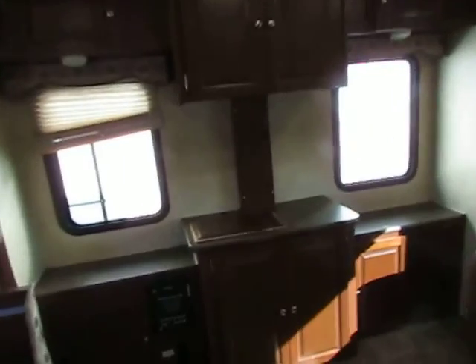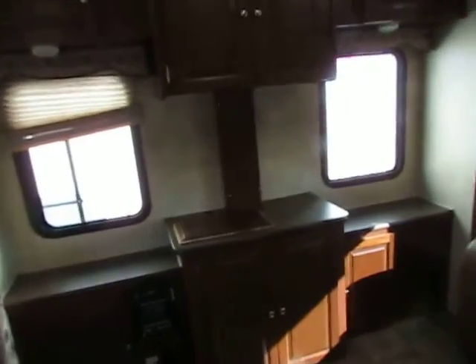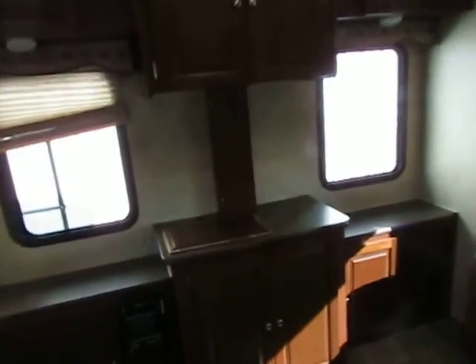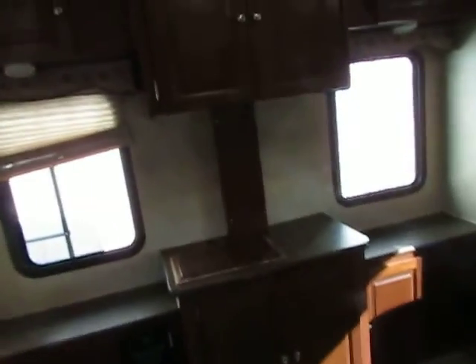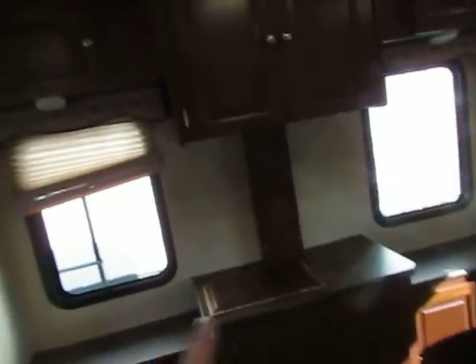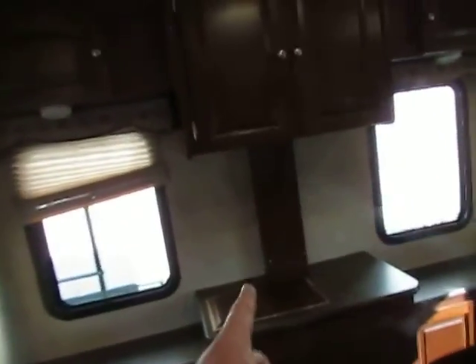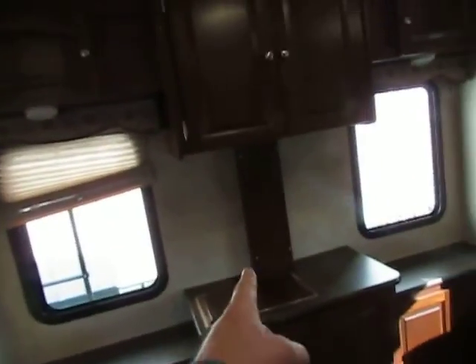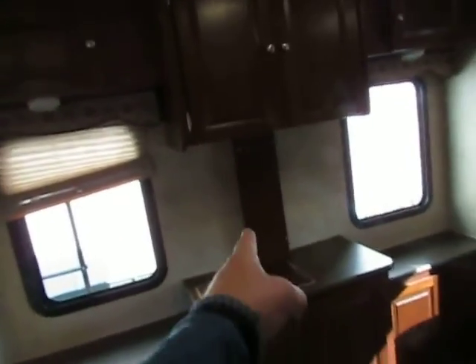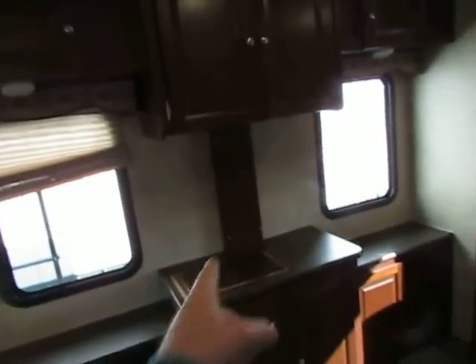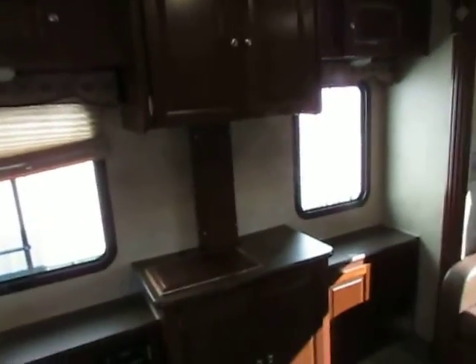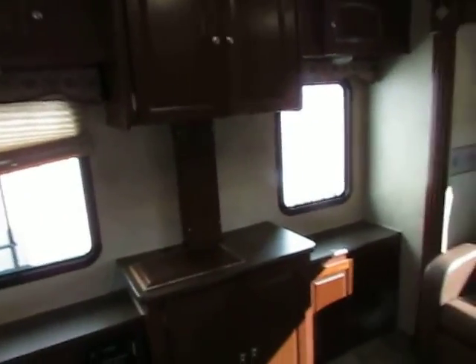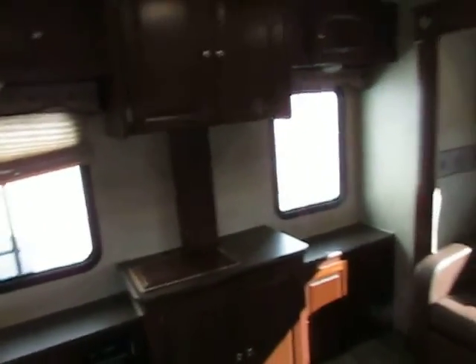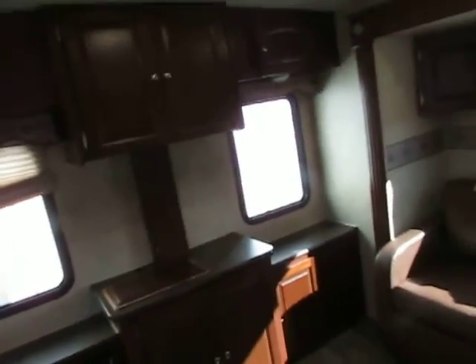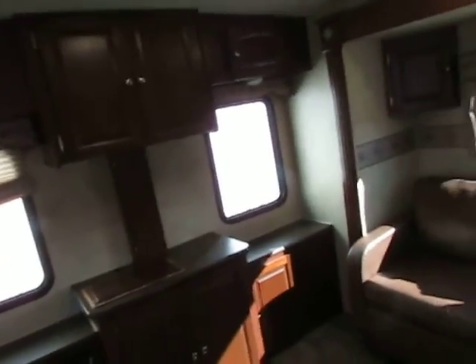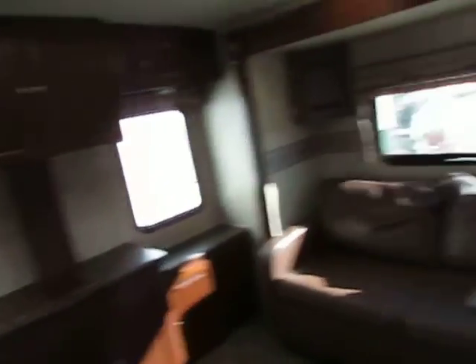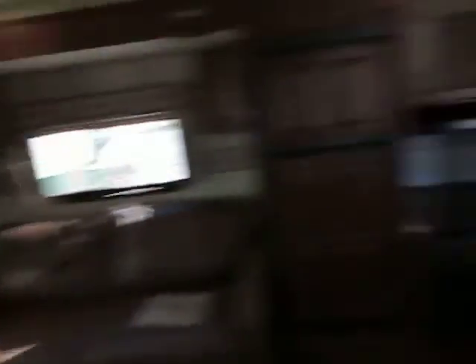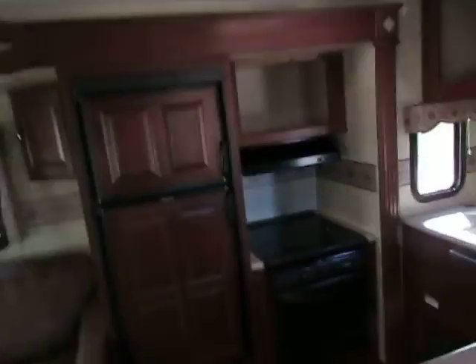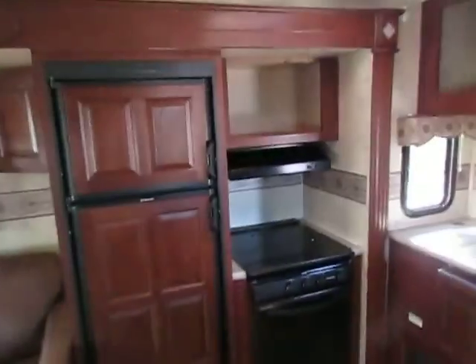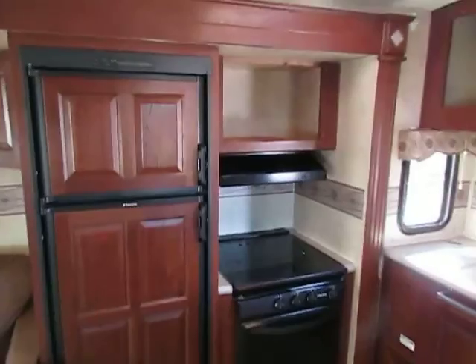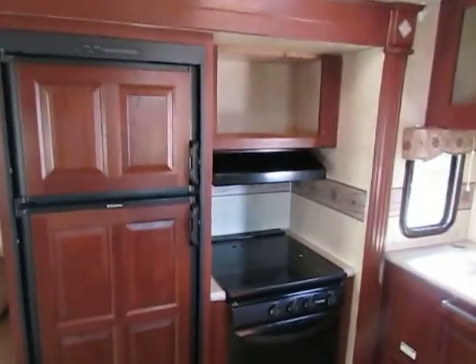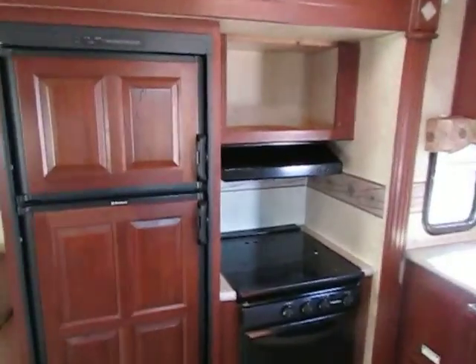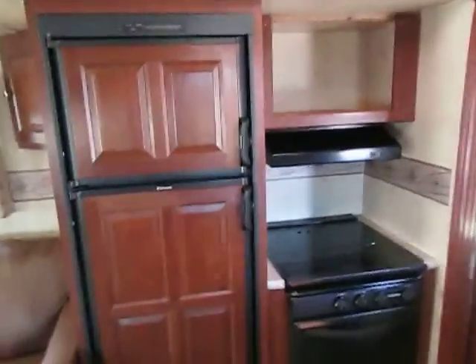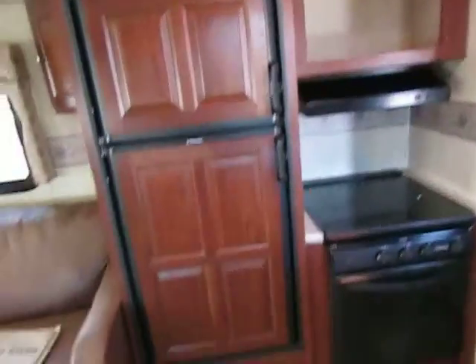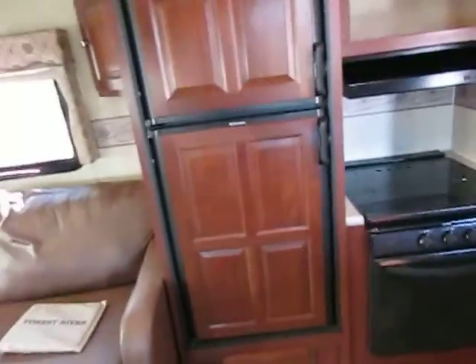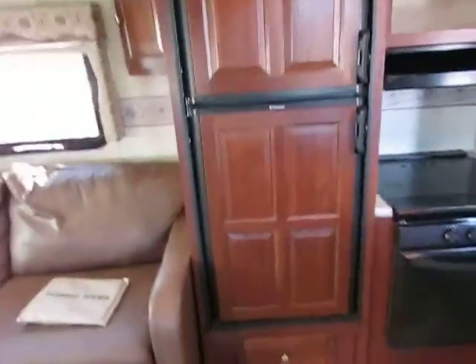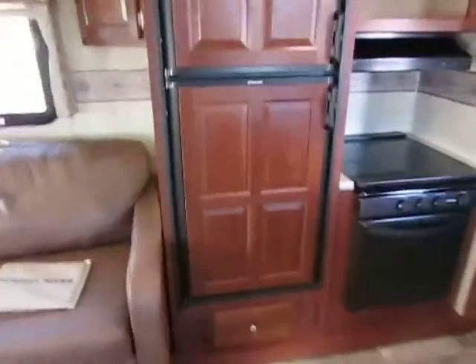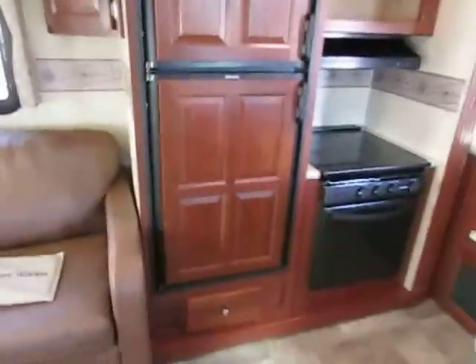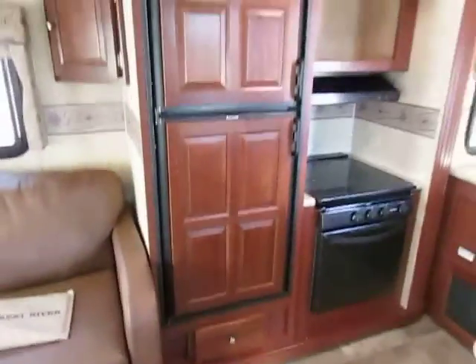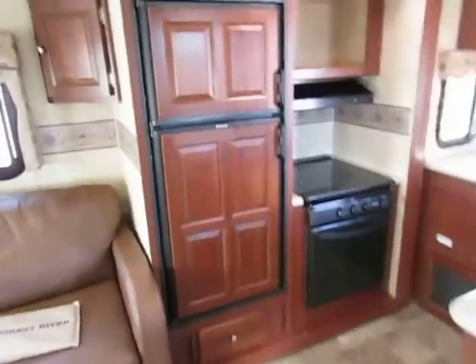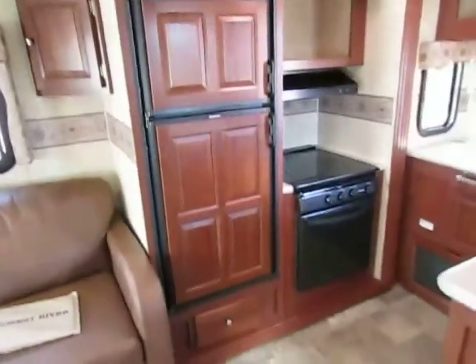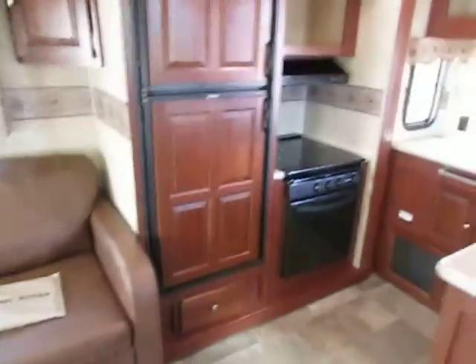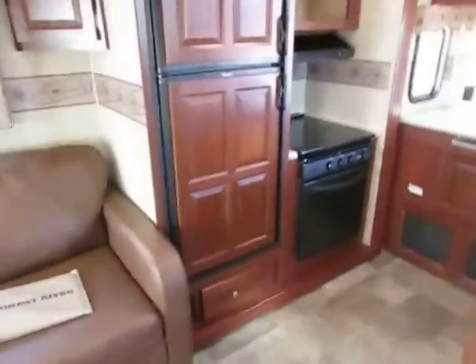Missing a couple of things — you can tell there was a TV there, but I got it with no TV. There is also no microwave. I don't know why they felt obligated to keep those, but they did — that's just how I got it.